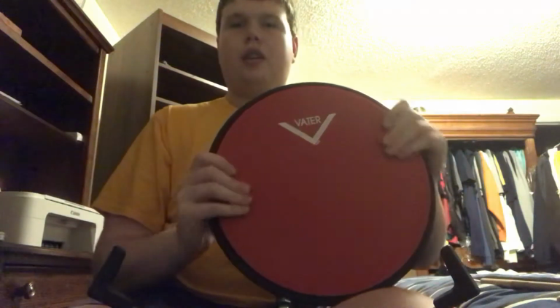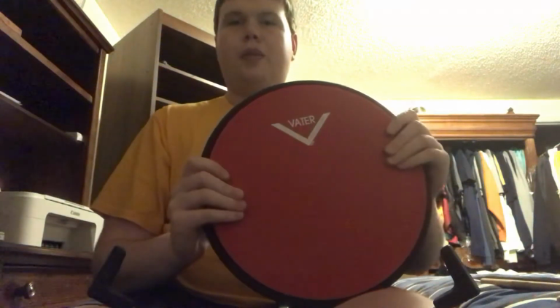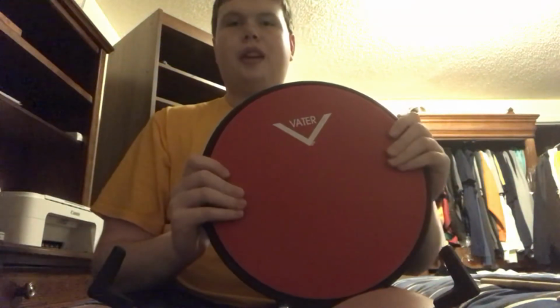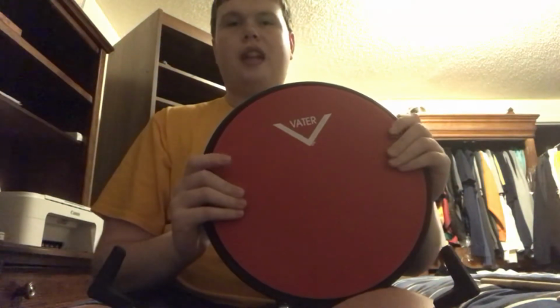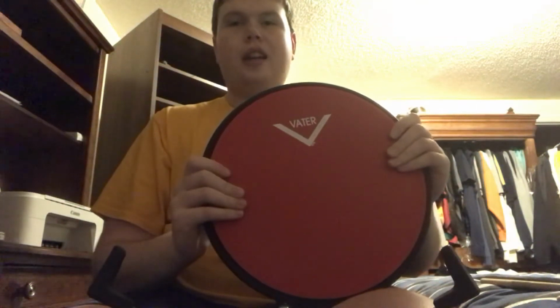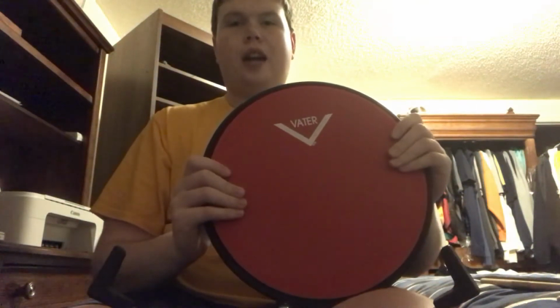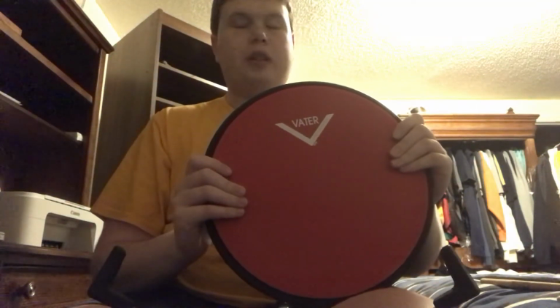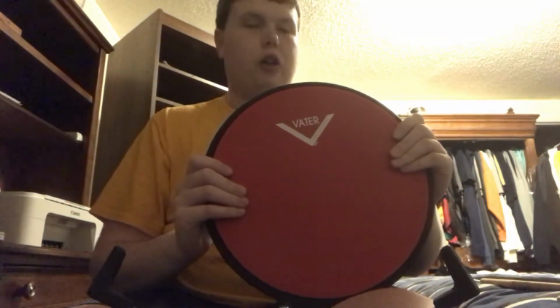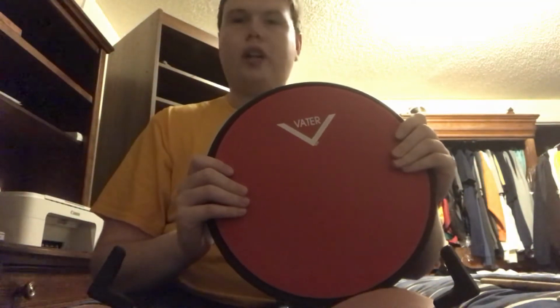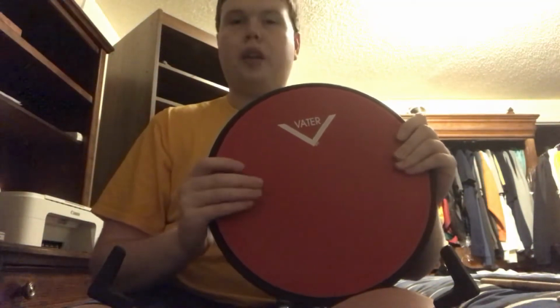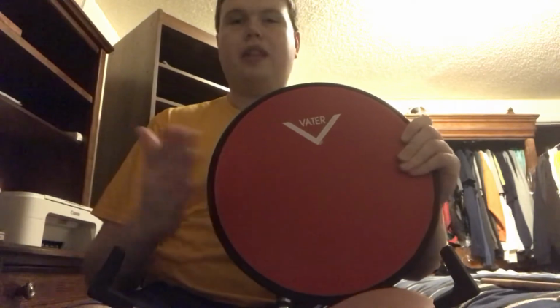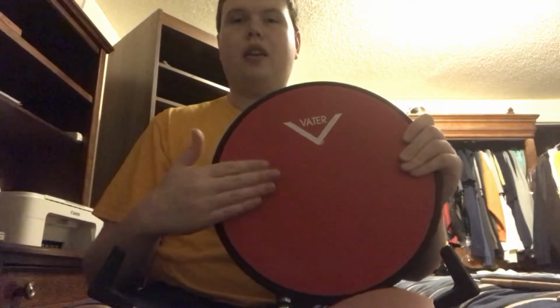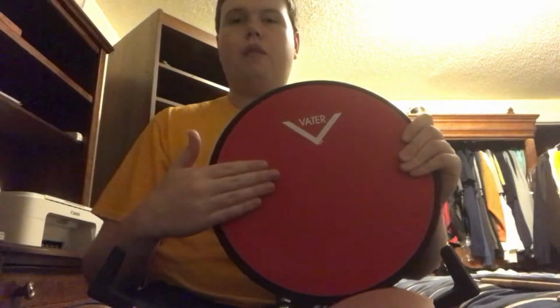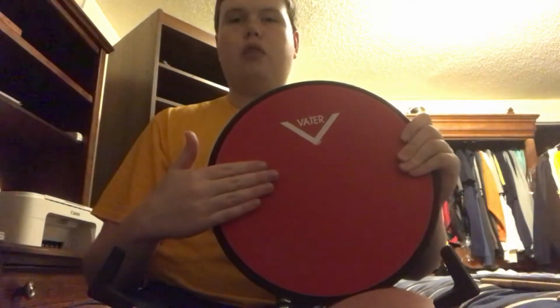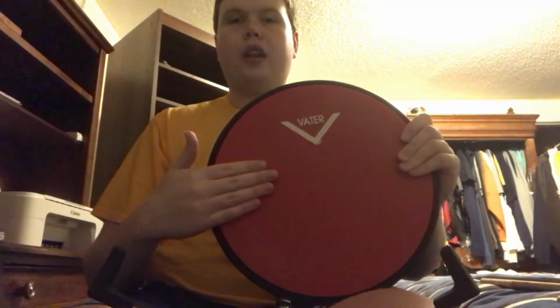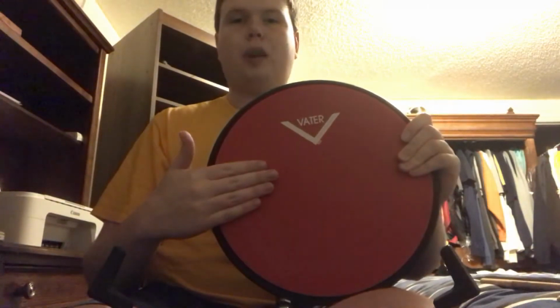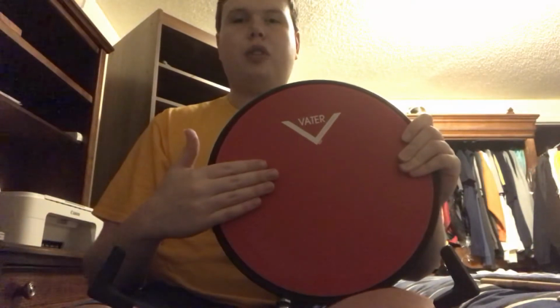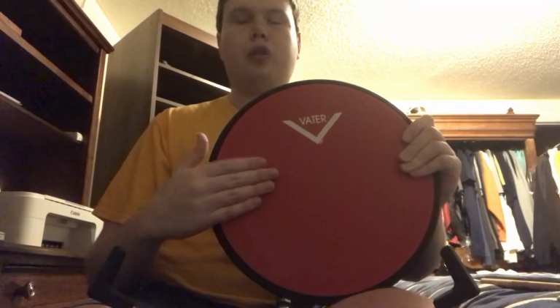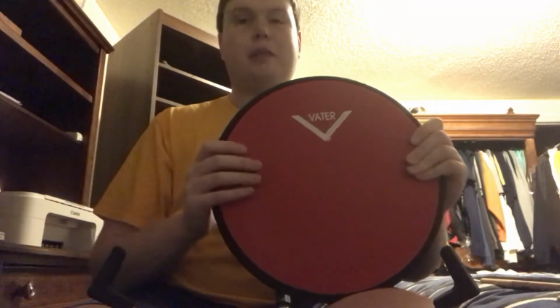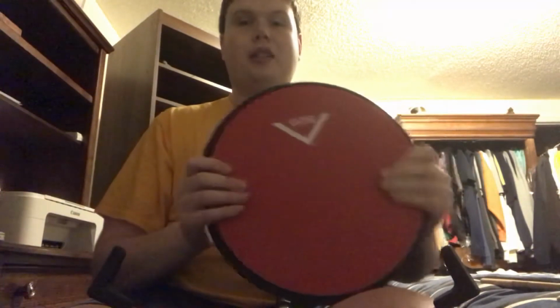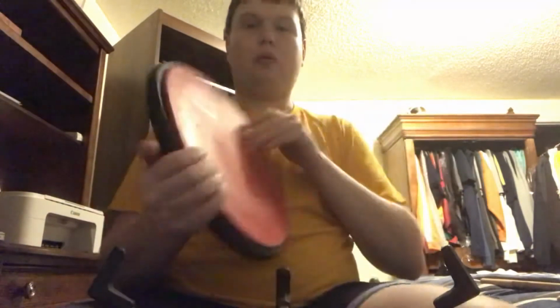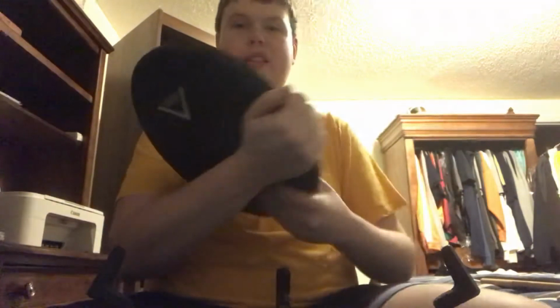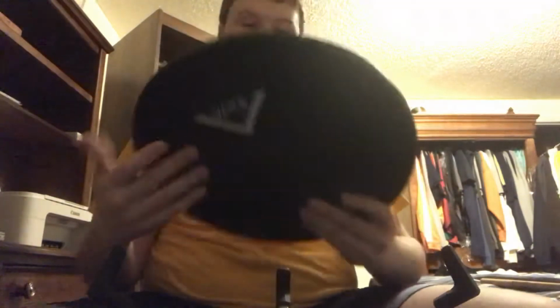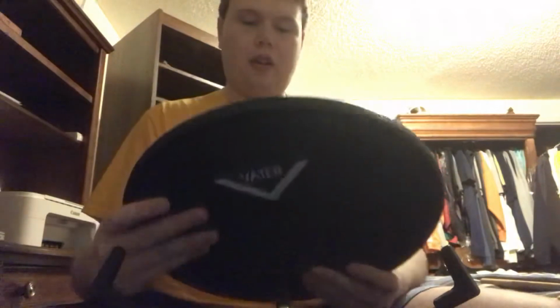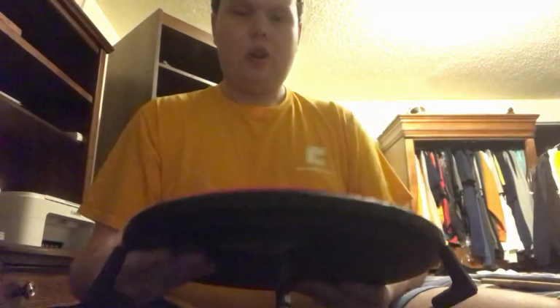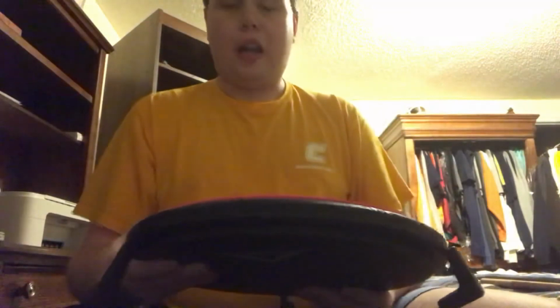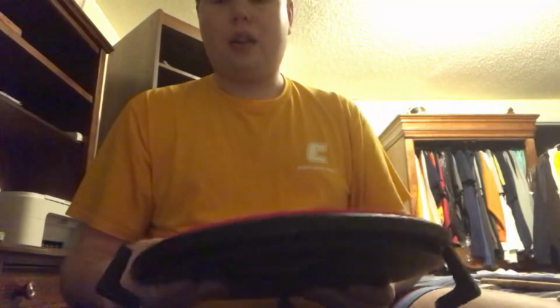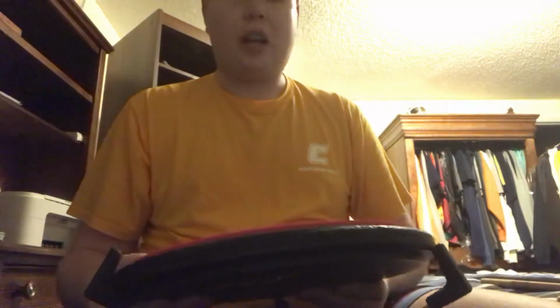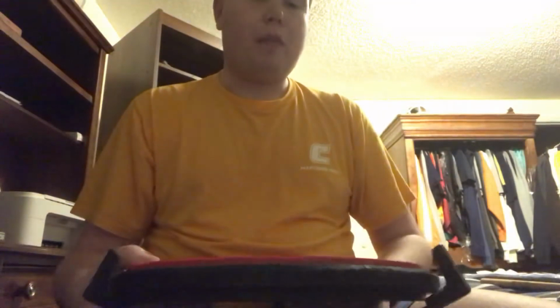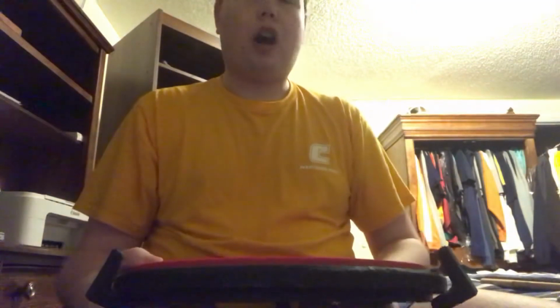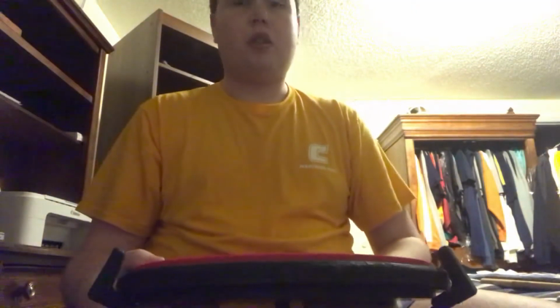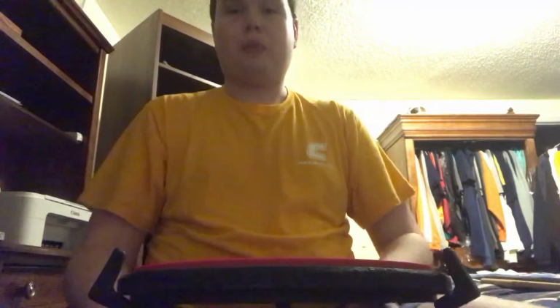Hey, what's up guys, this is Andy and I'll be doing a quick review on the Vater 12-inch double-sided chop builder practice pad. So let's get started.